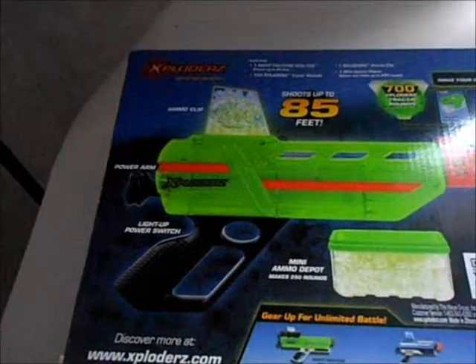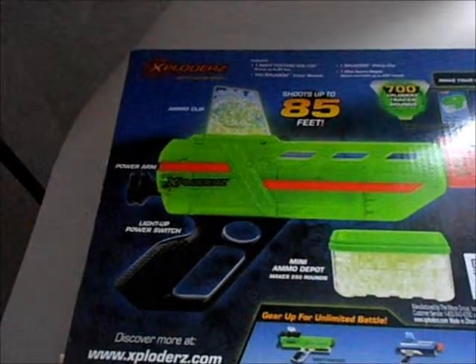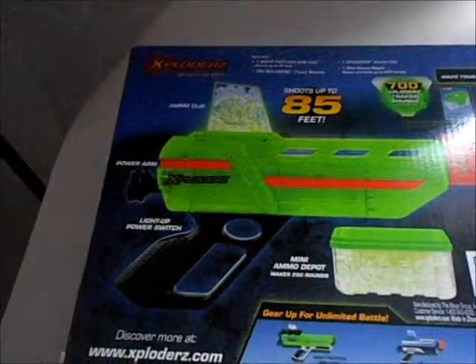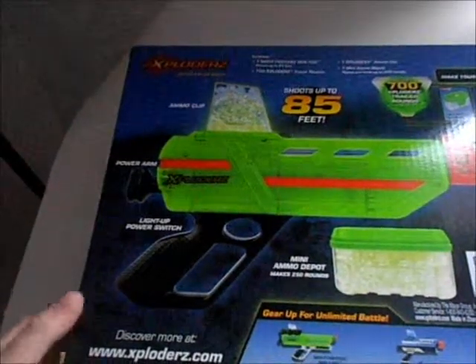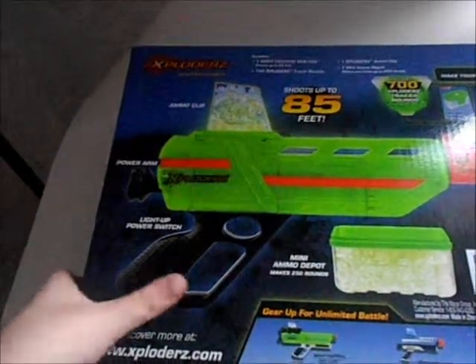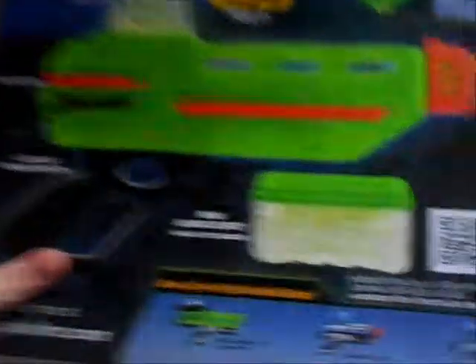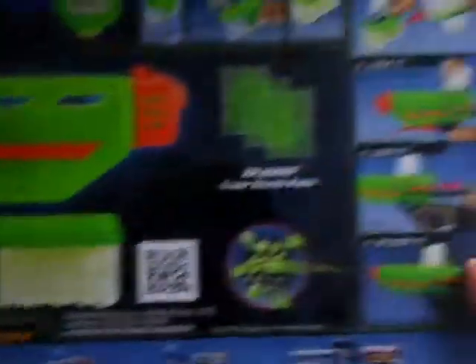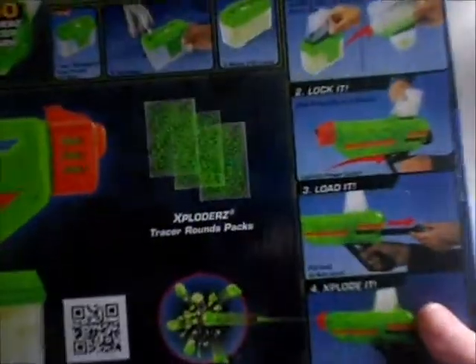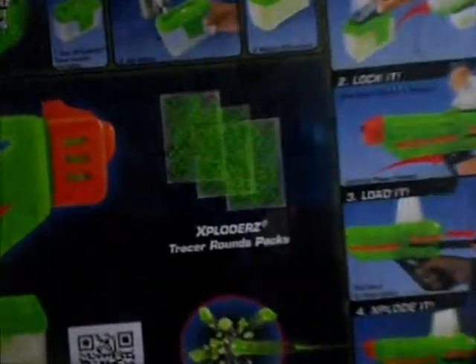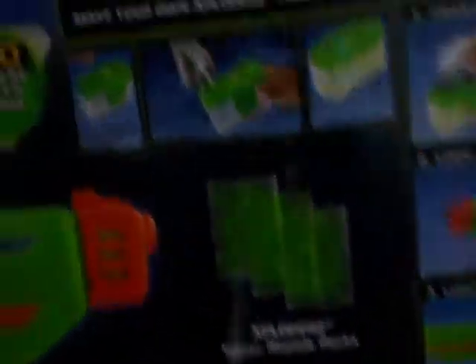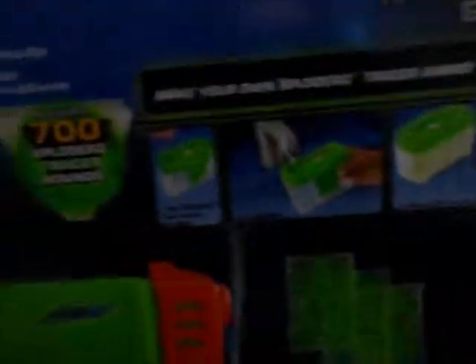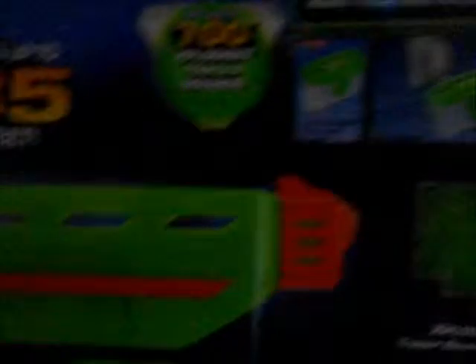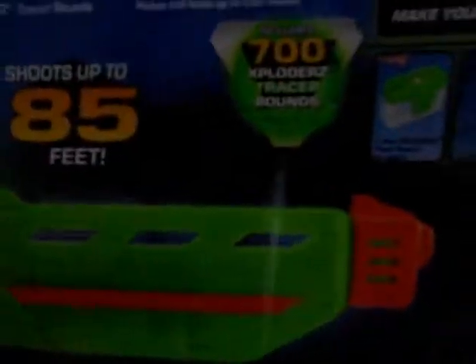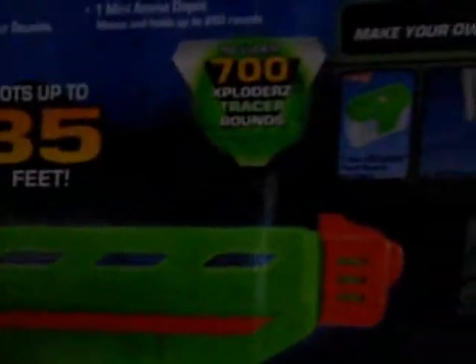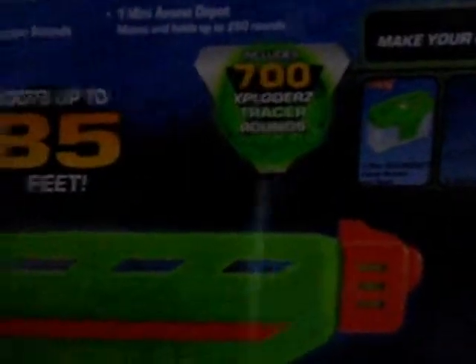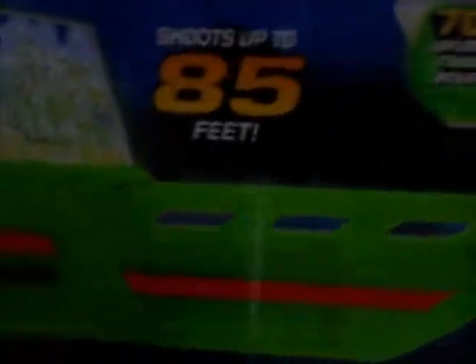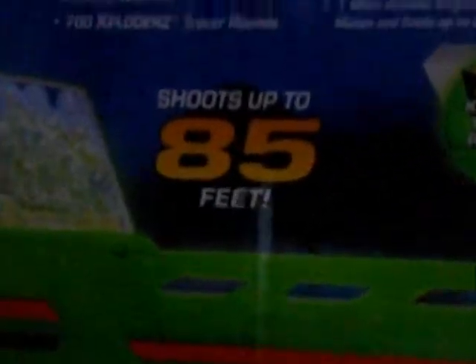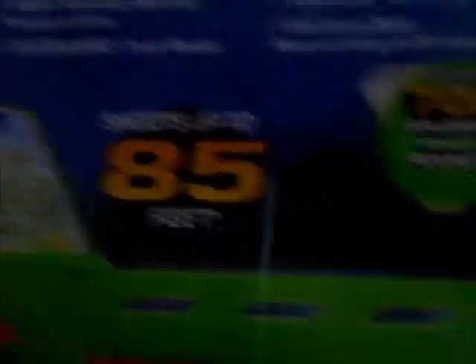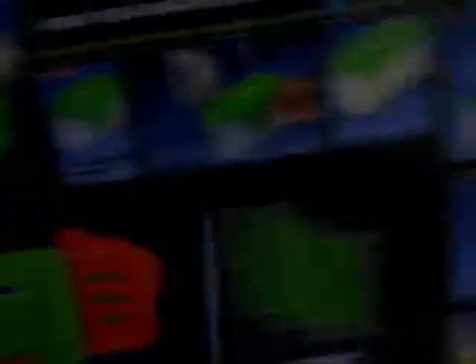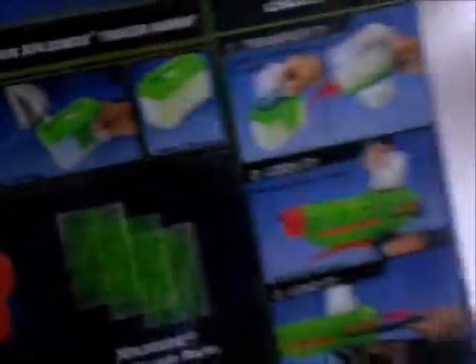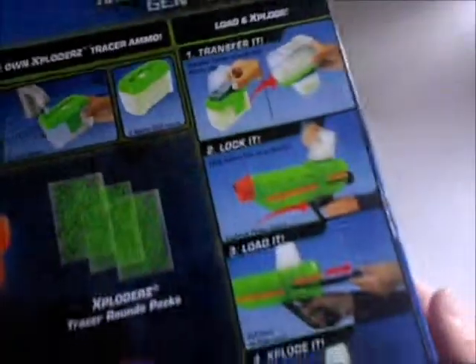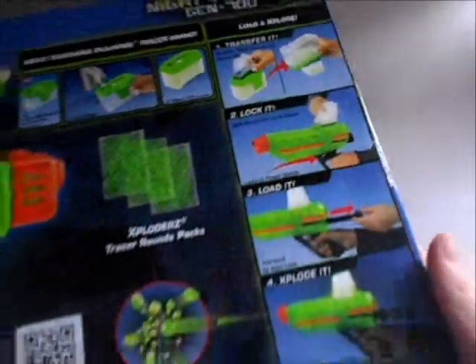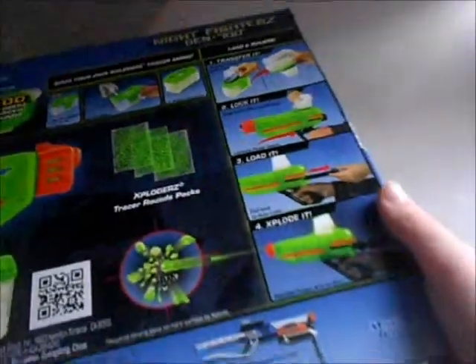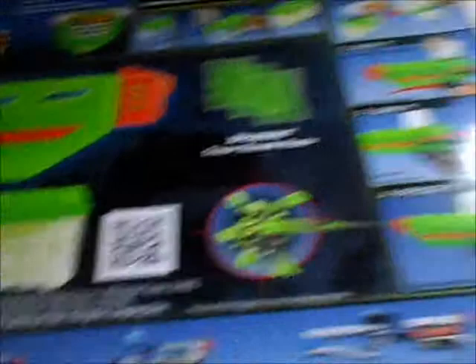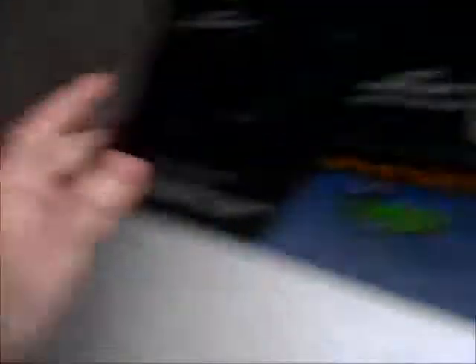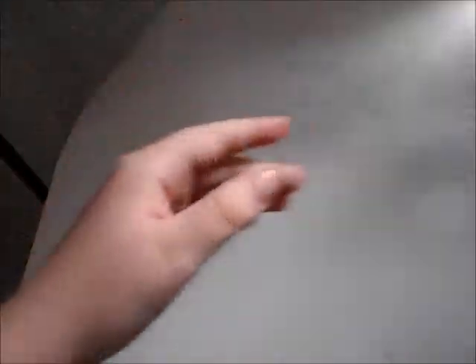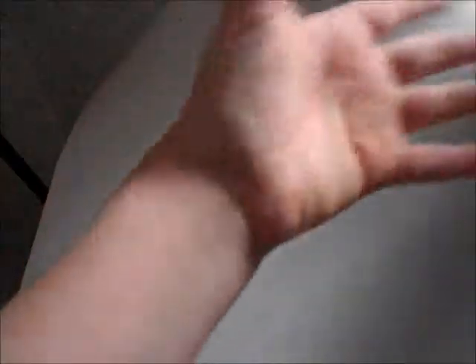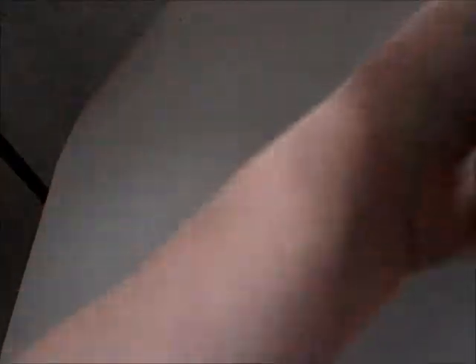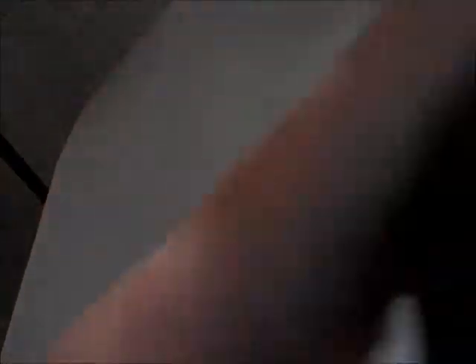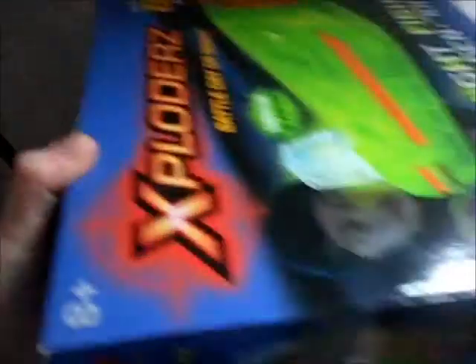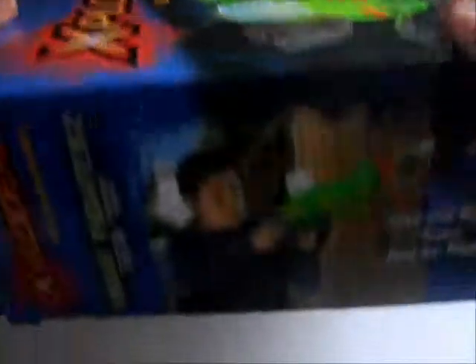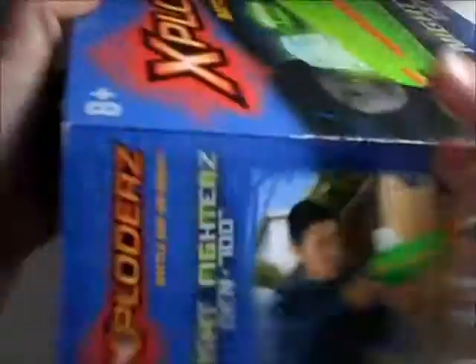Very cool. Exploders Tracer rounds. It shows you it's up to 80 feet. Very highly, nicely detailed — so they will open it.